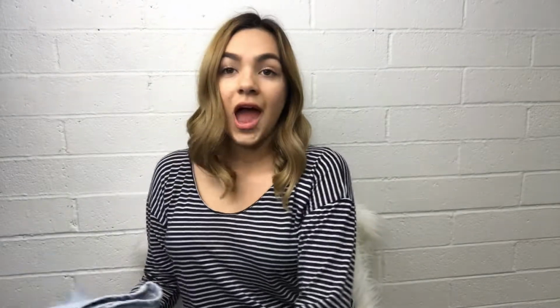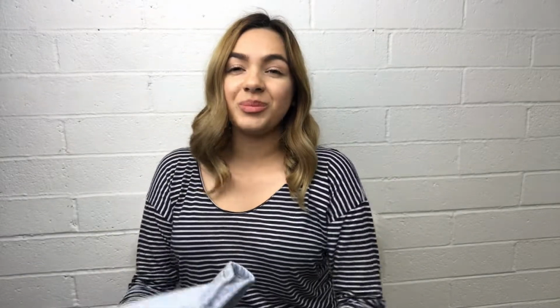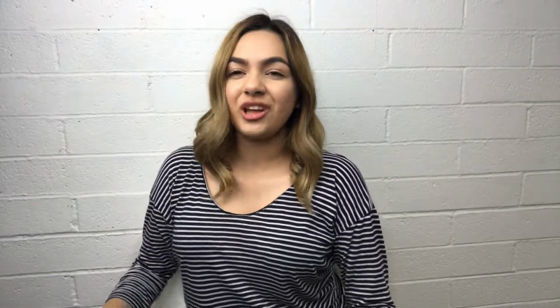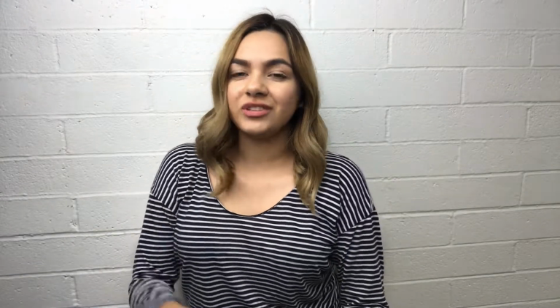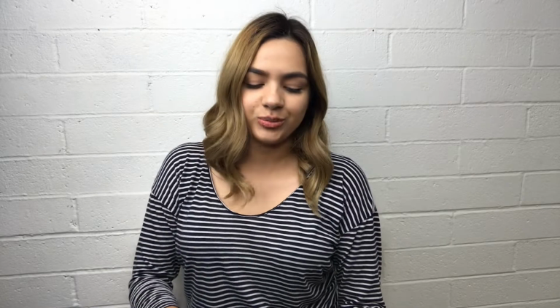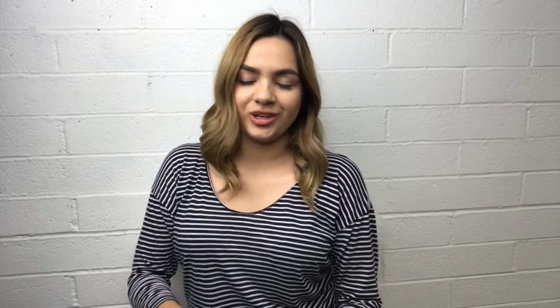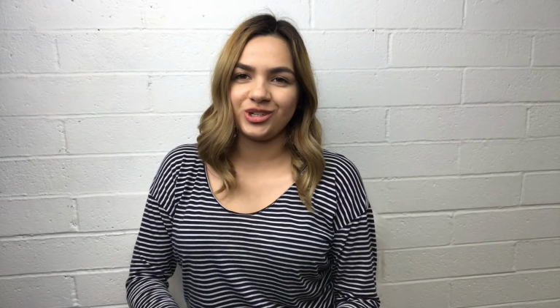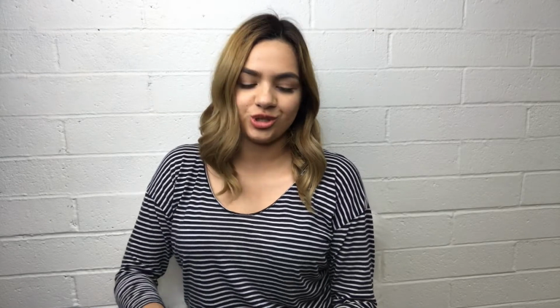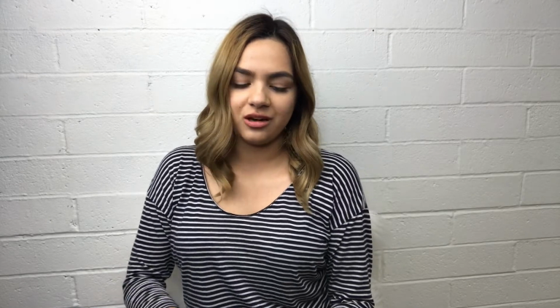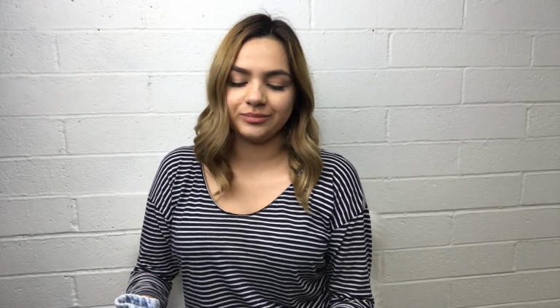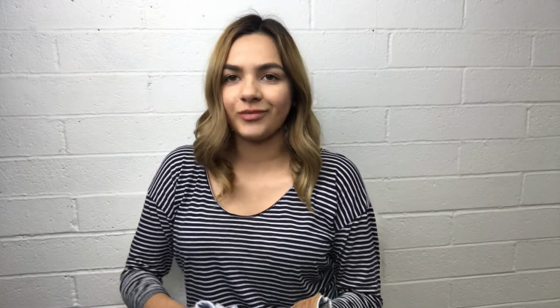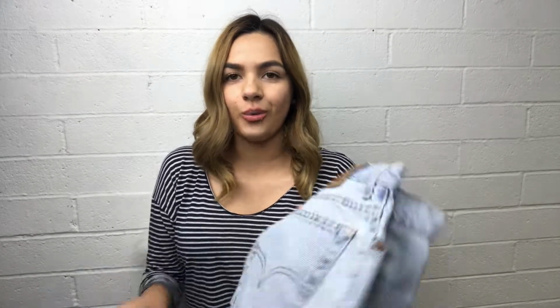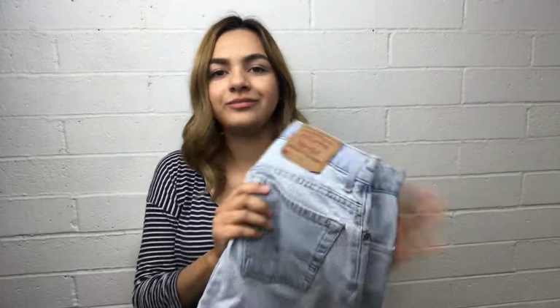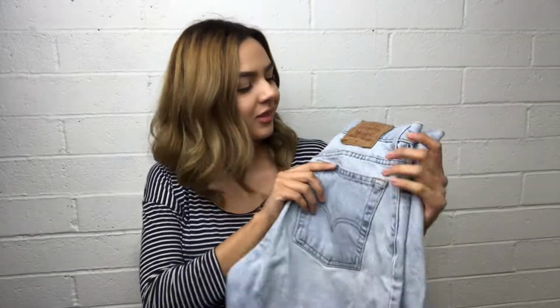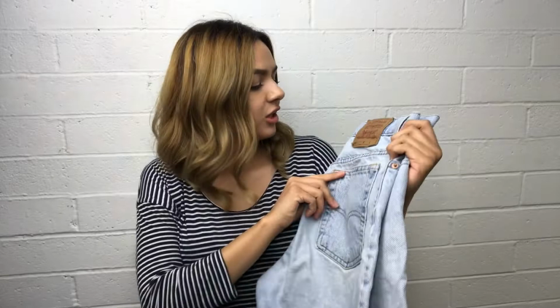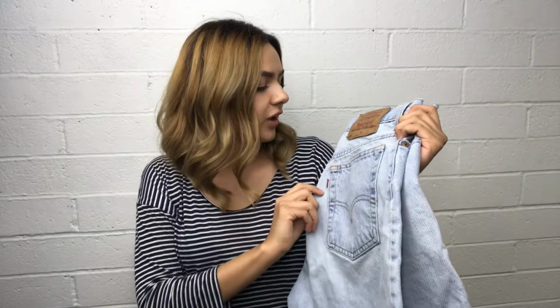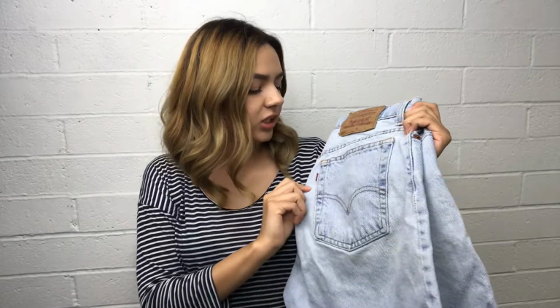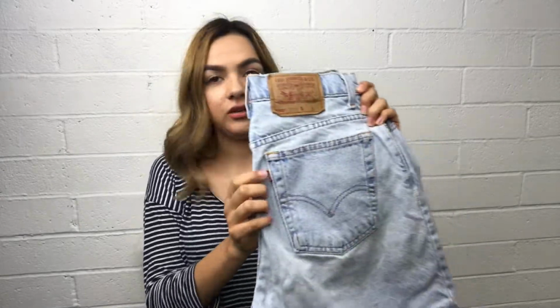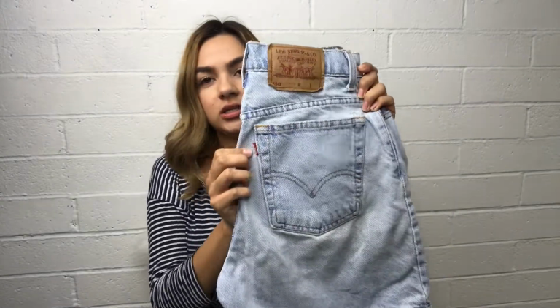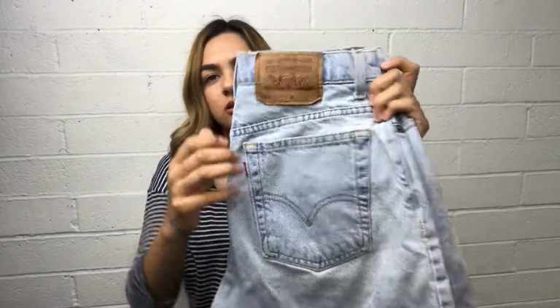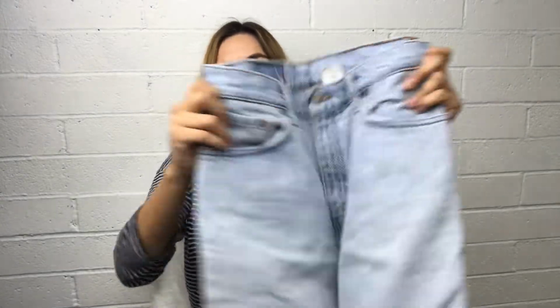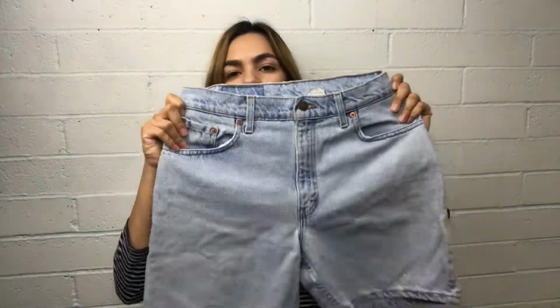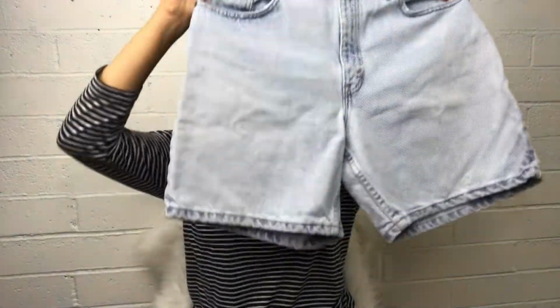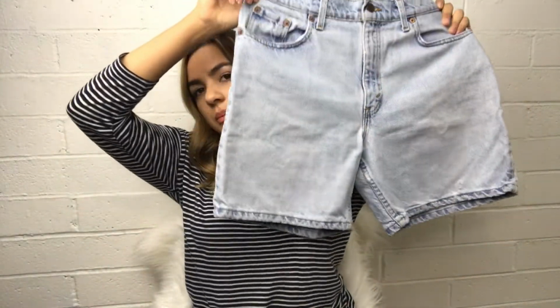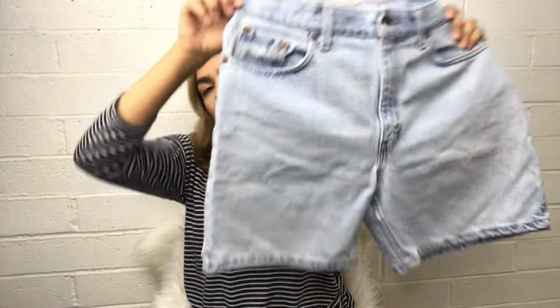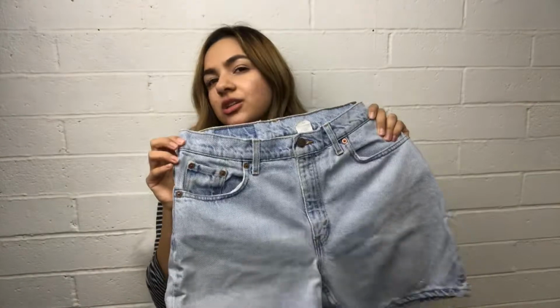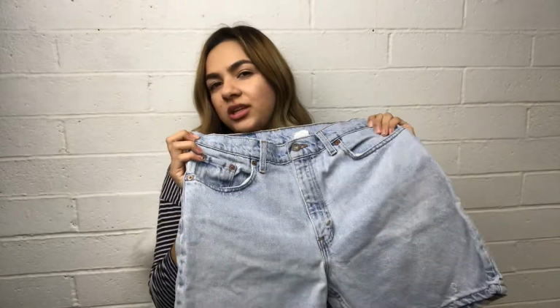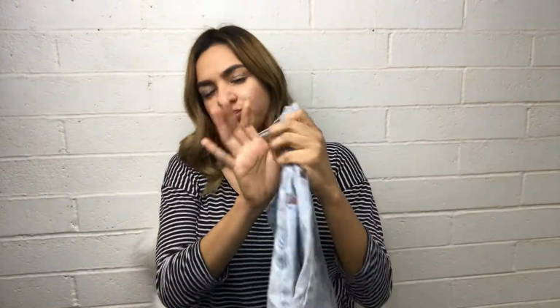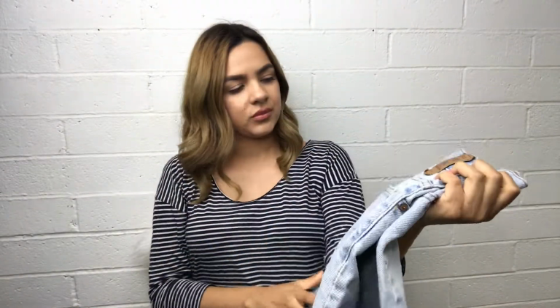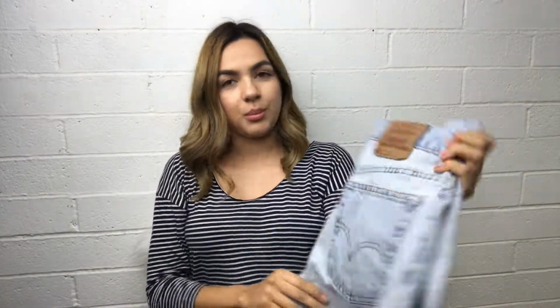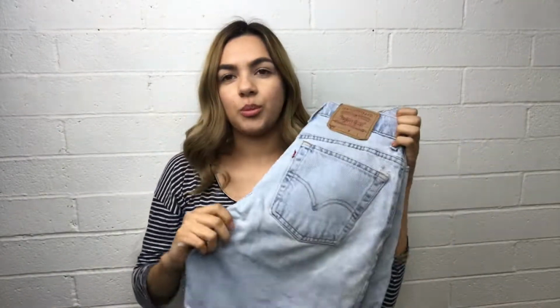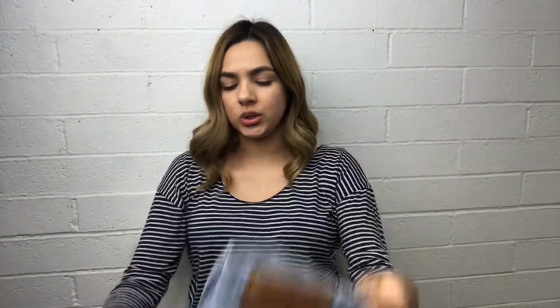I did pick up a lot of denim, so I'm not sure if I should show you guys all of it — but these are 550 Levi's shorts and I'm gonna be distressing them to make them look more cute and more wearable.